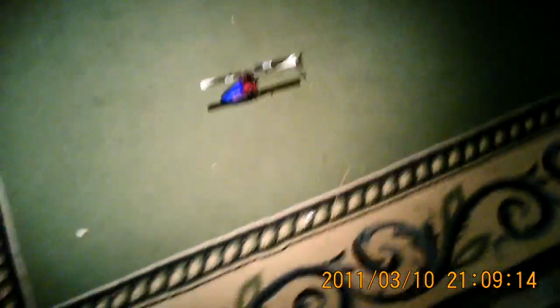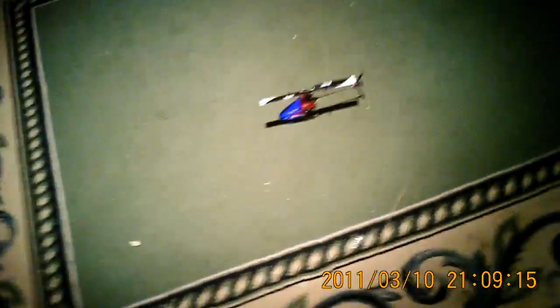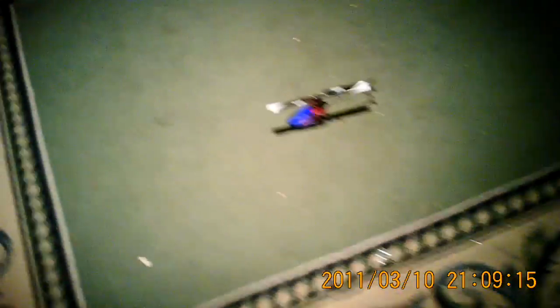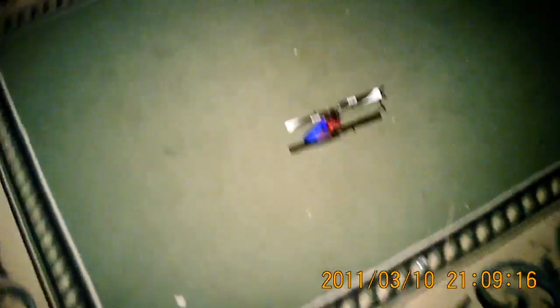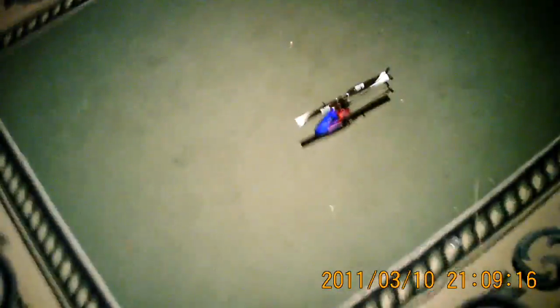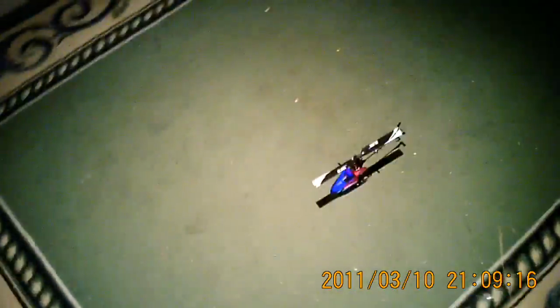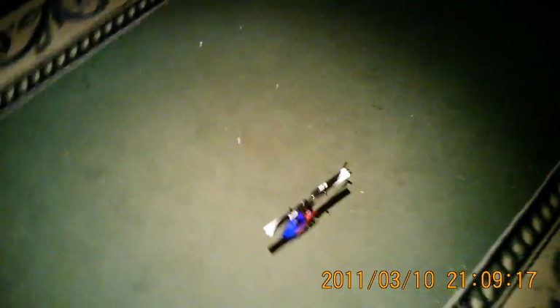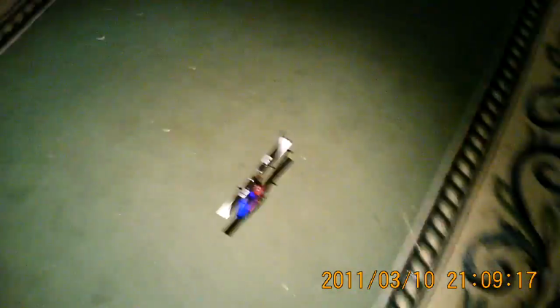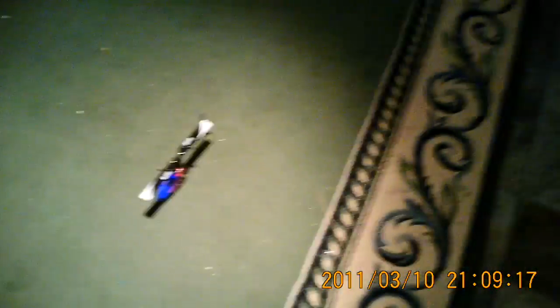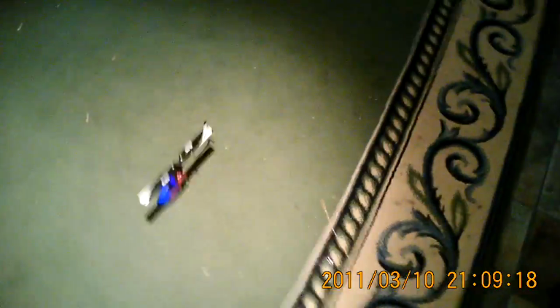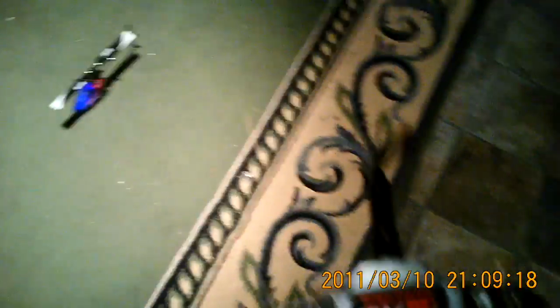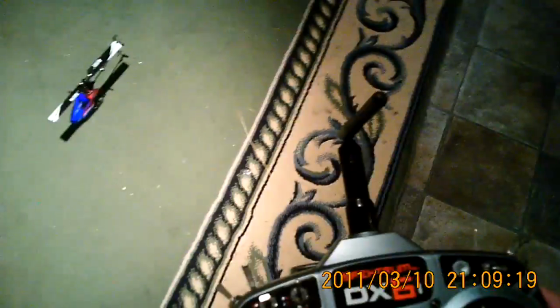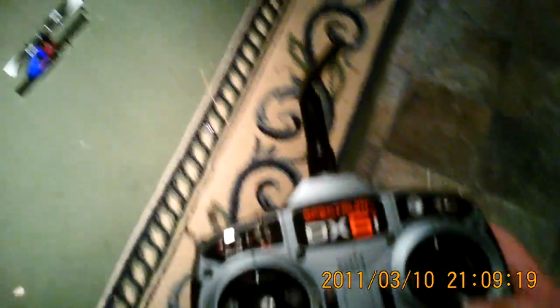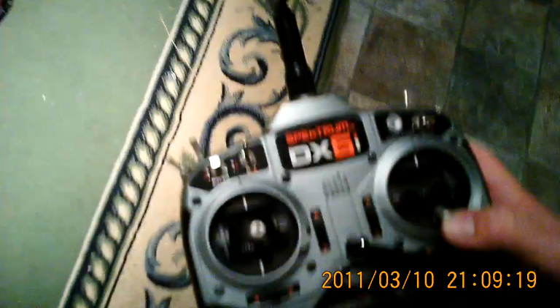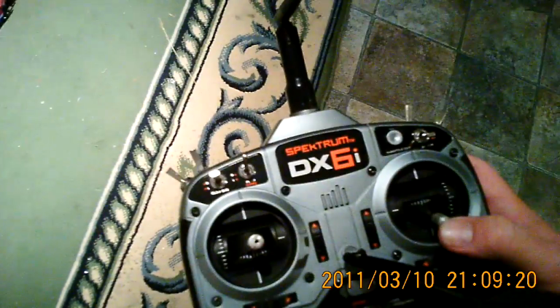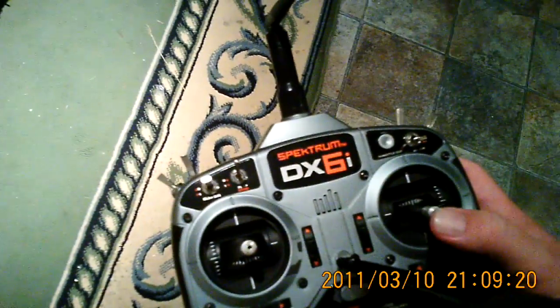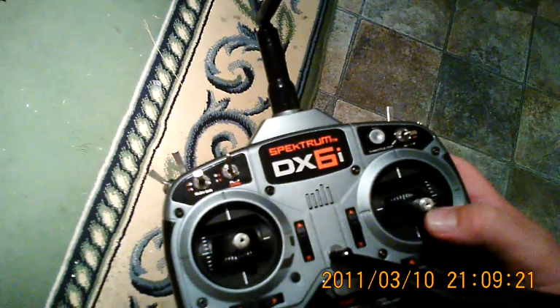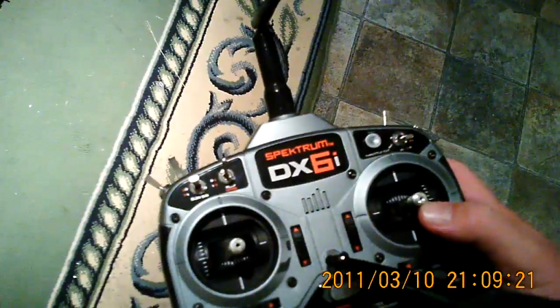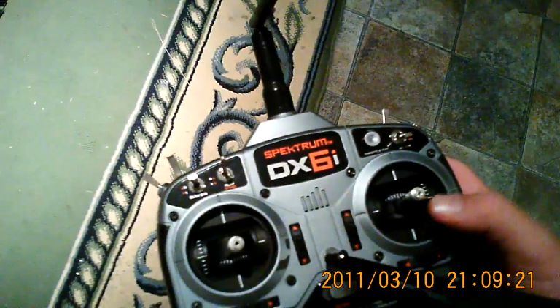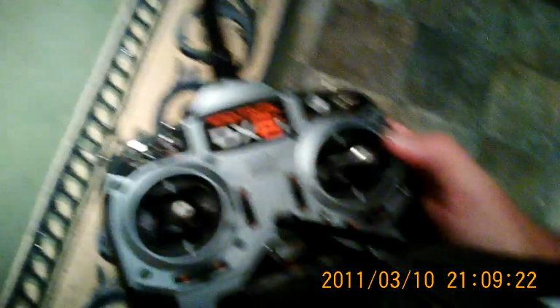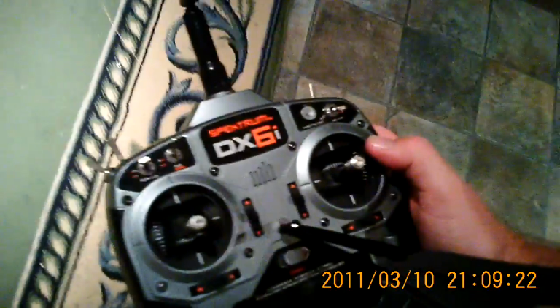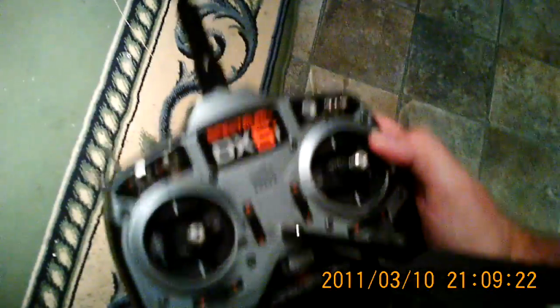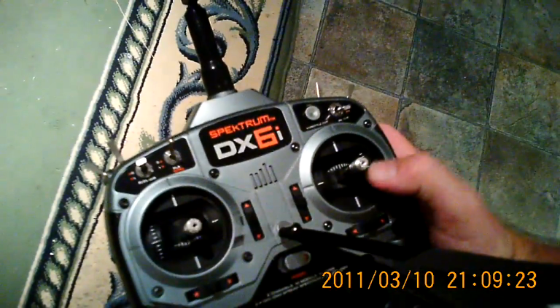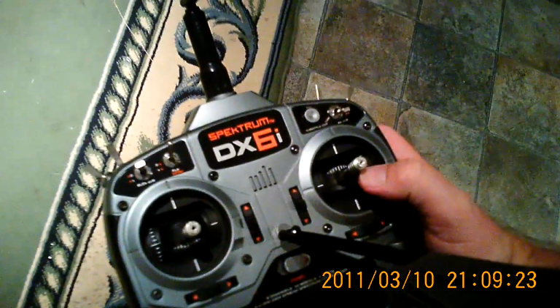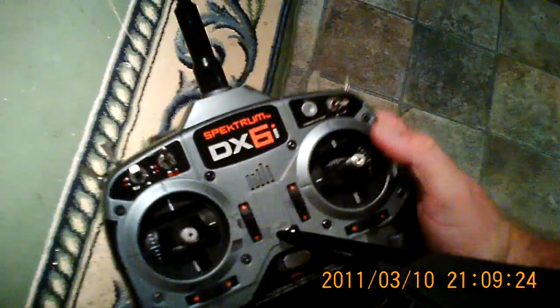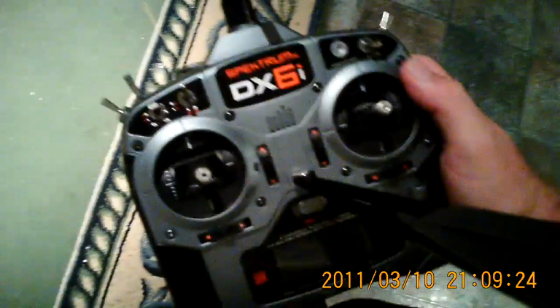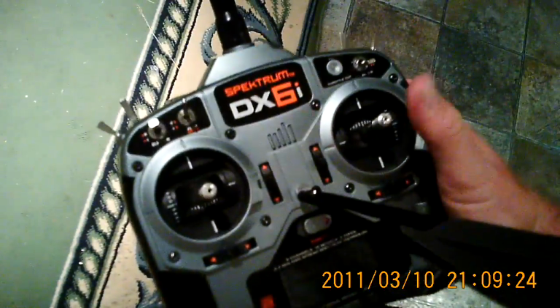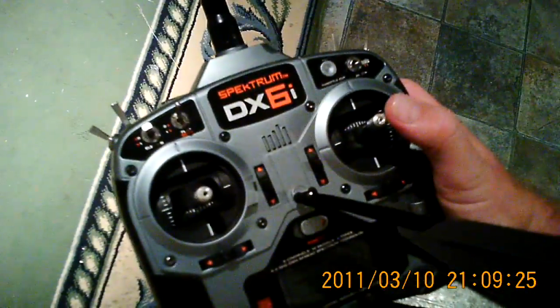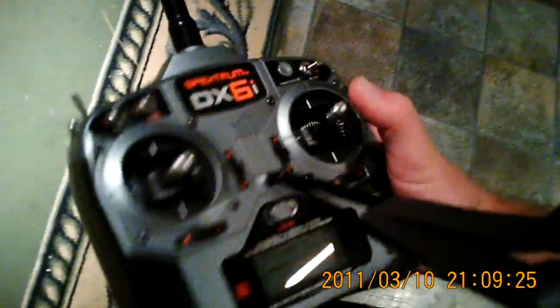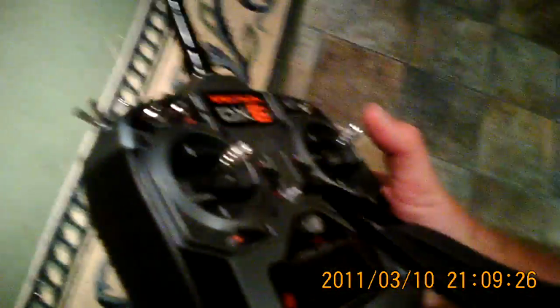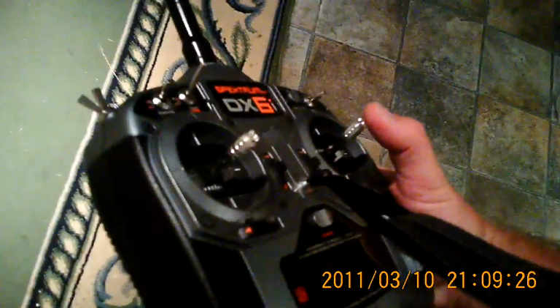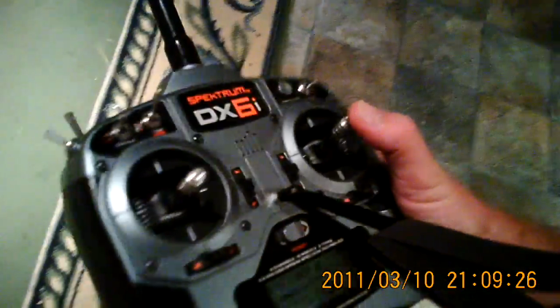And to demonstrate that, I'll show you what I'm actually going to do. I've set up my throttle and pitch curves so that this little helicopter hovers with my throttle at about the 60% stick position.